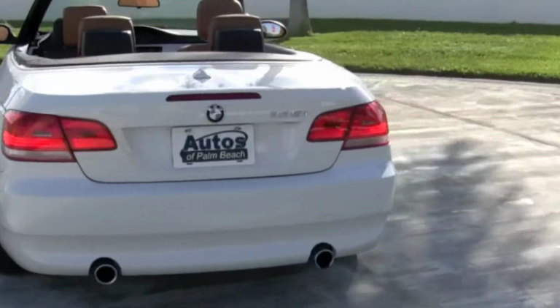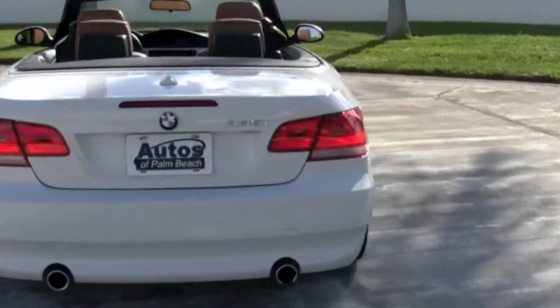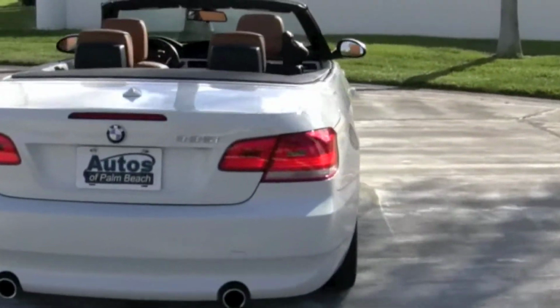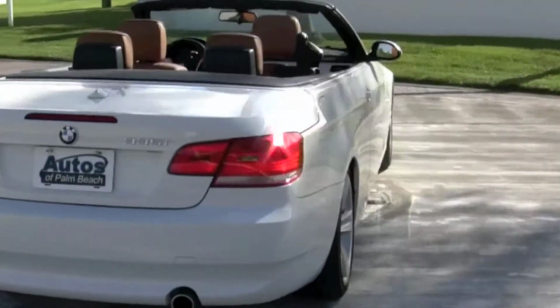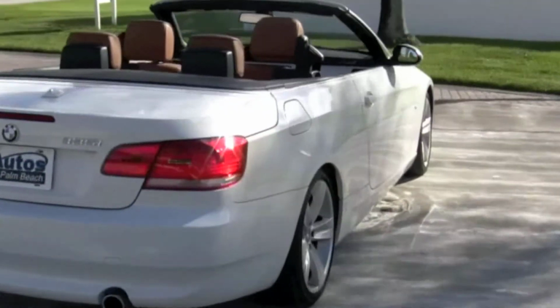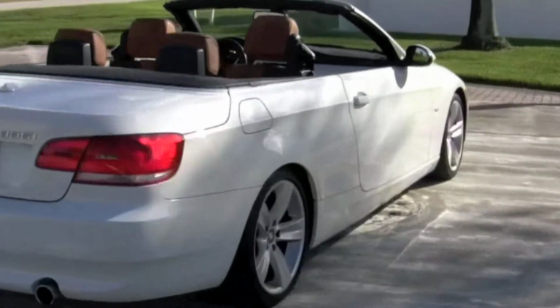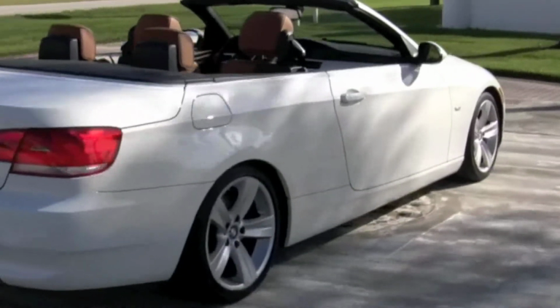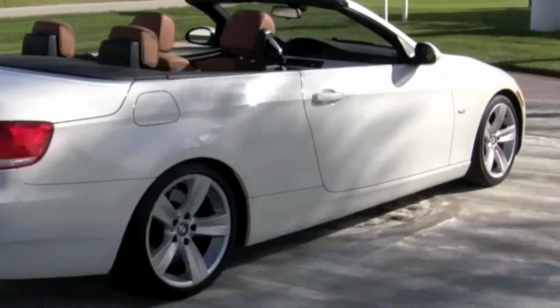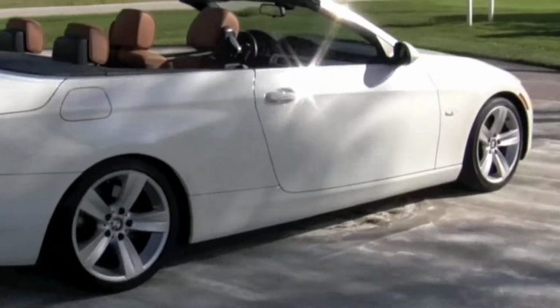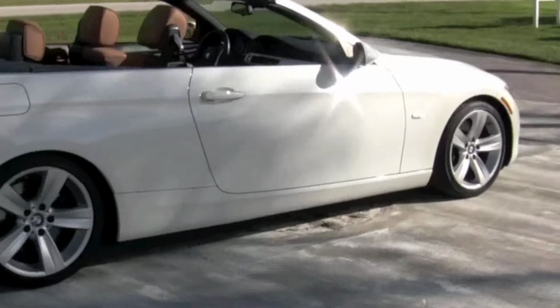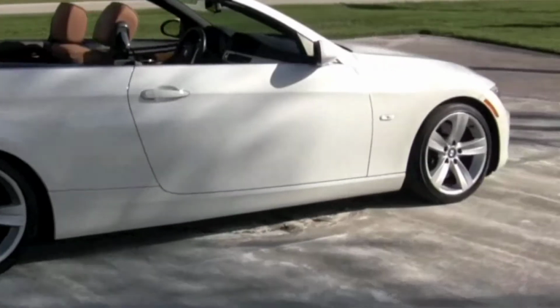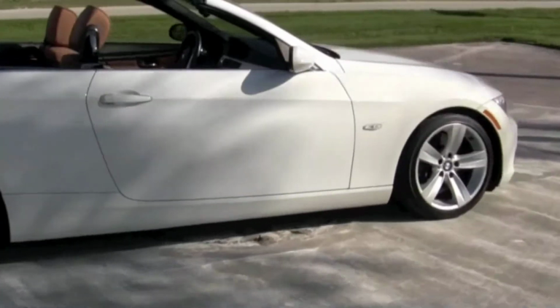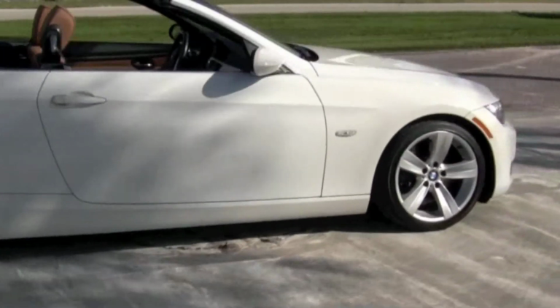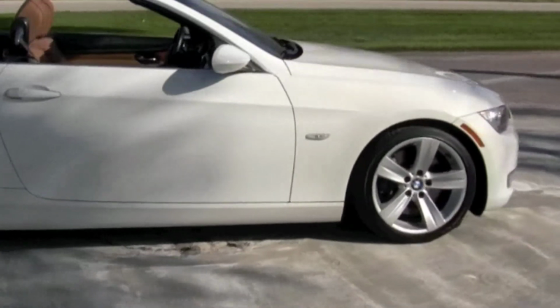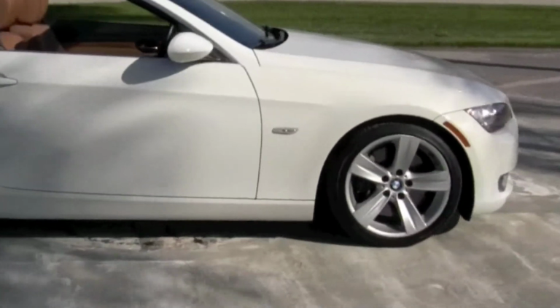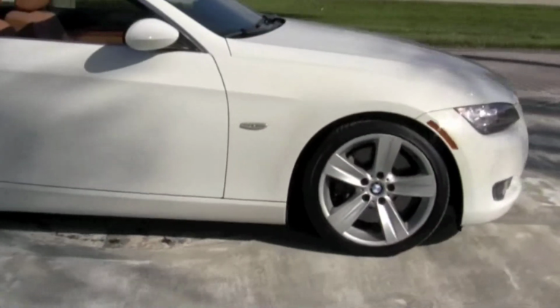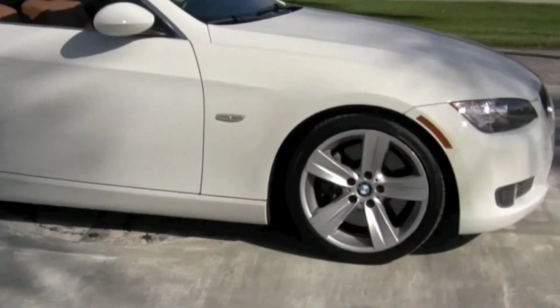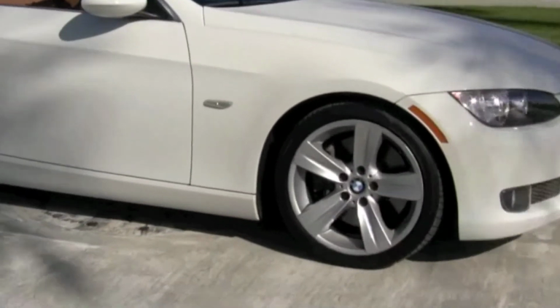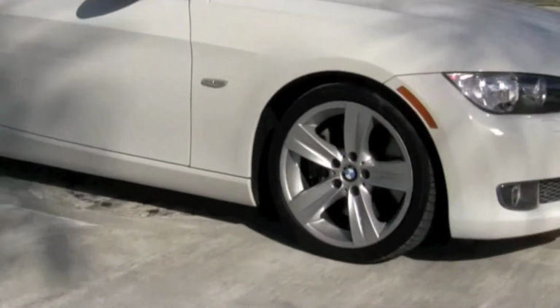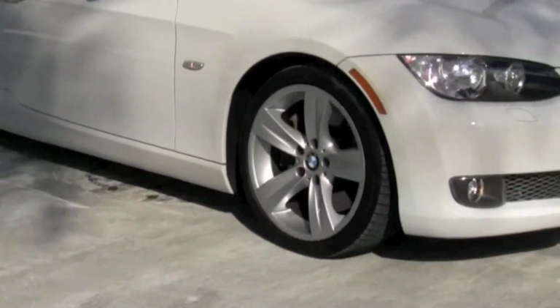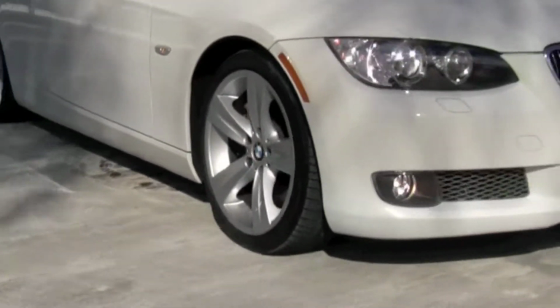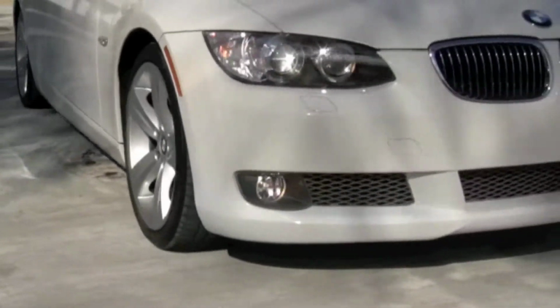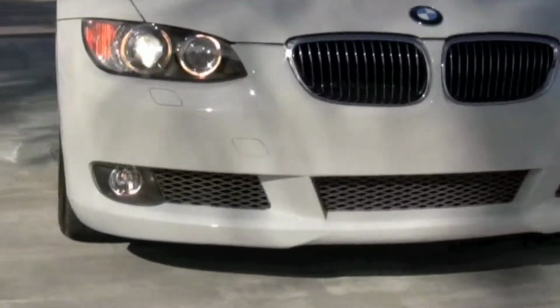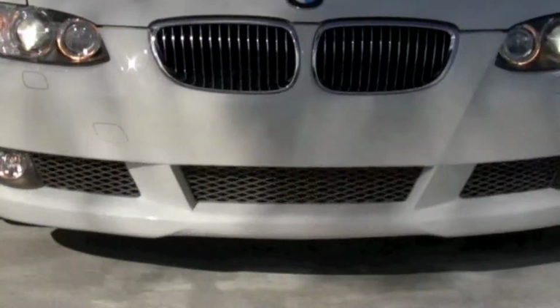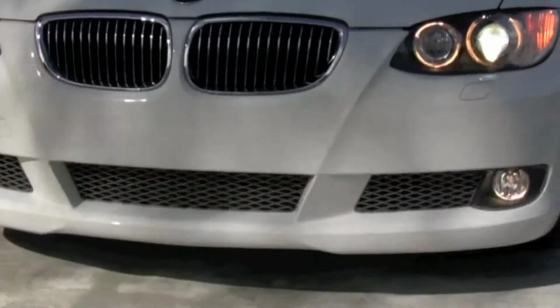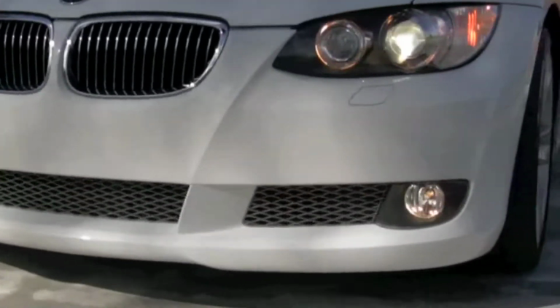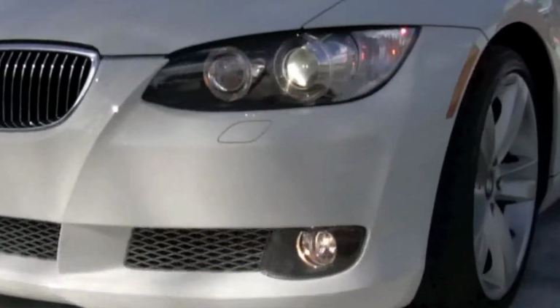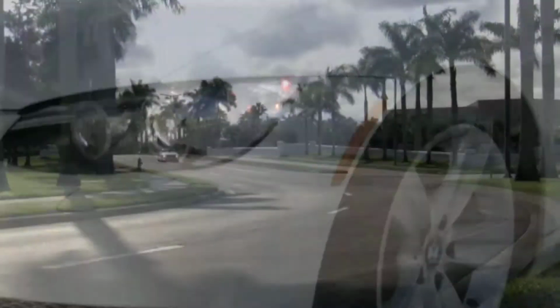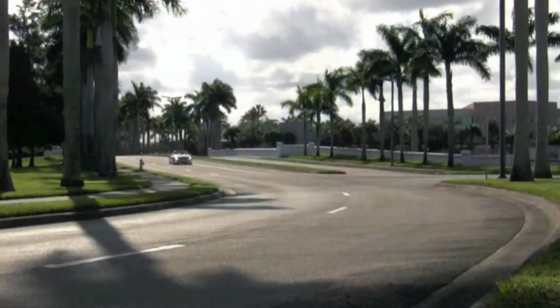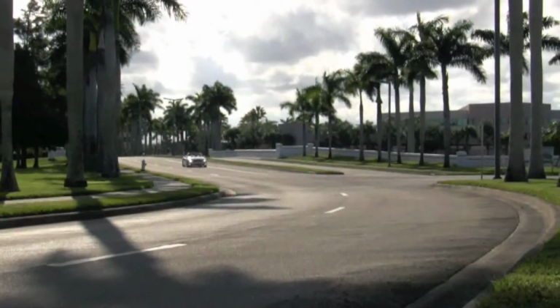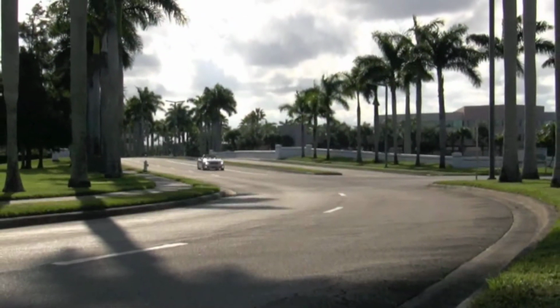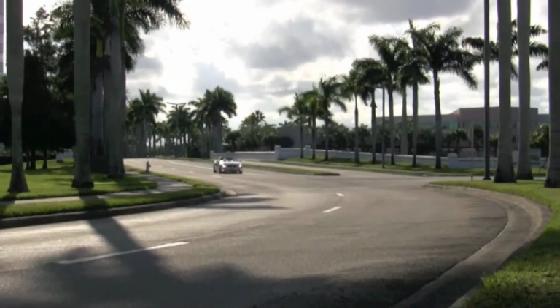This is a one-owner Florida car. And remember, since it is a 2008 model BMW, it still has the remainder of its 4-year, 50,000-mile basic and powertrain warranties, which on this vehicle is good until April 24 of 2012.